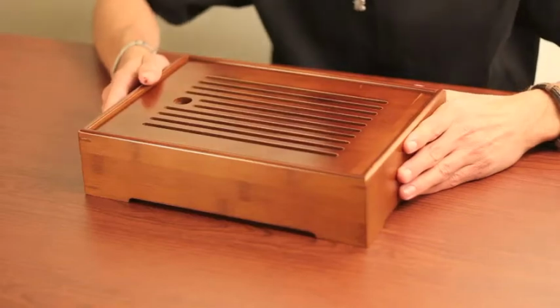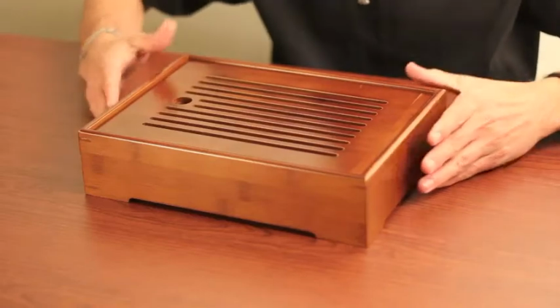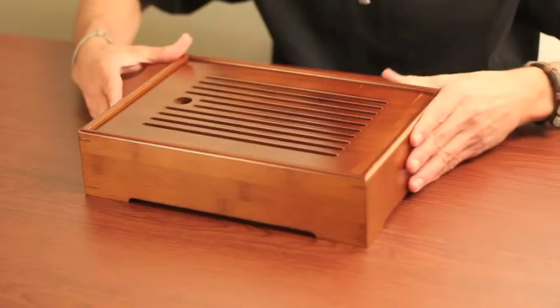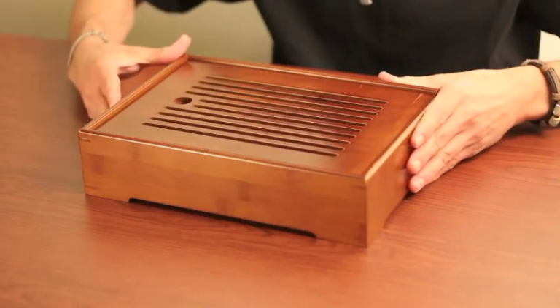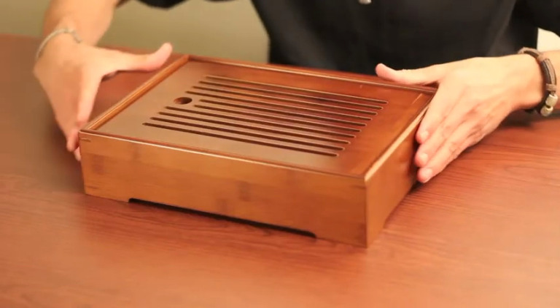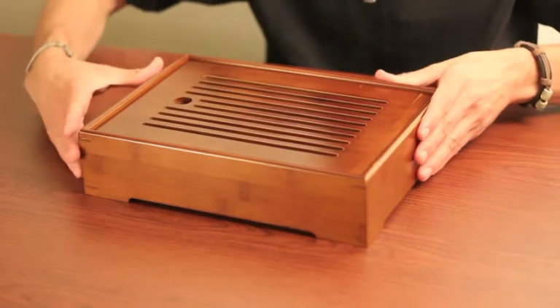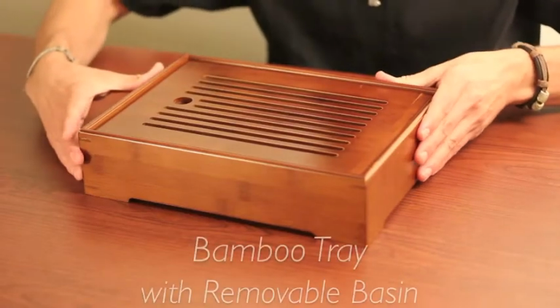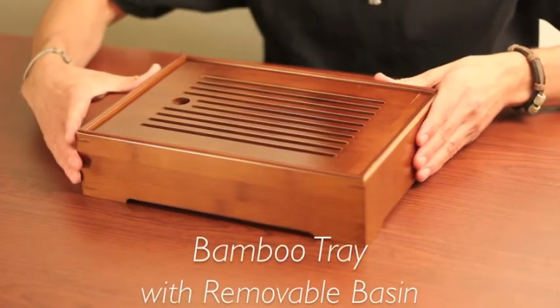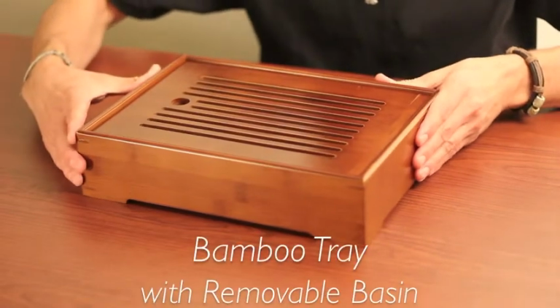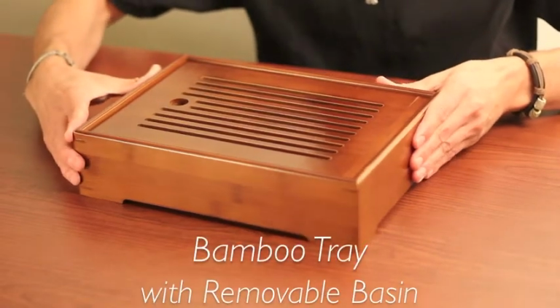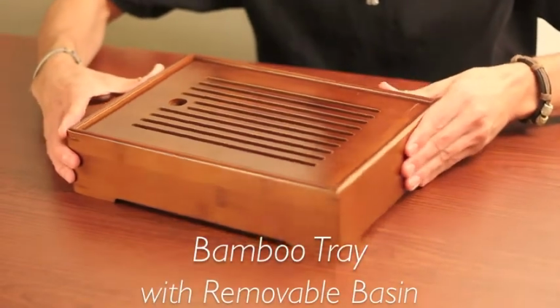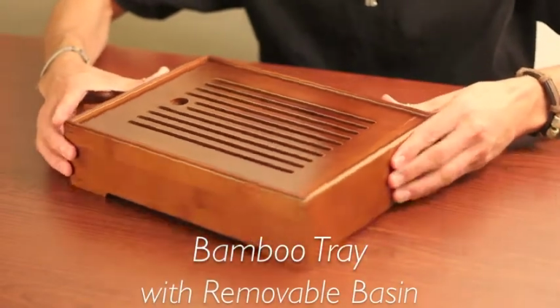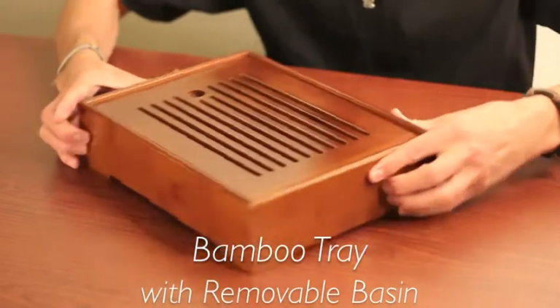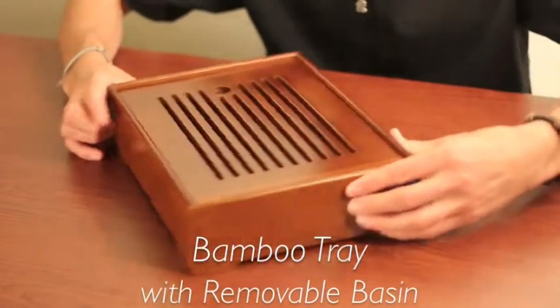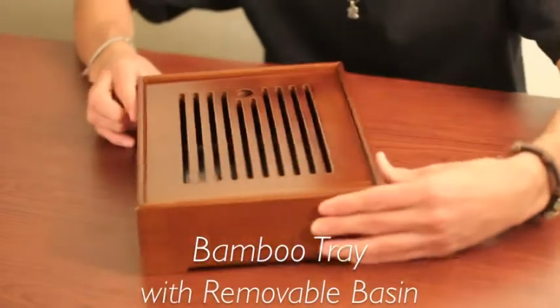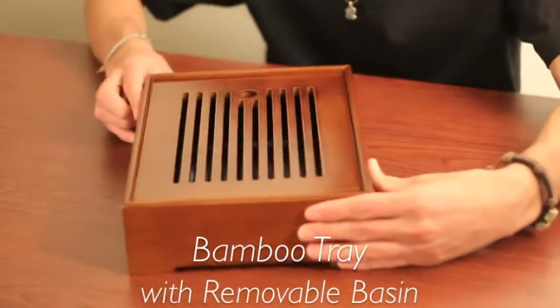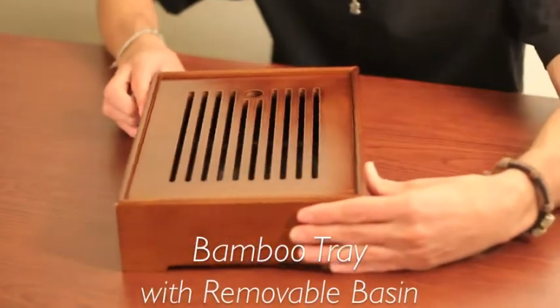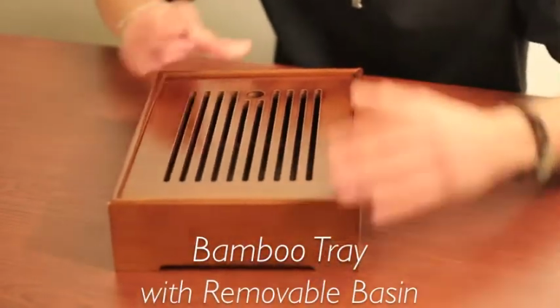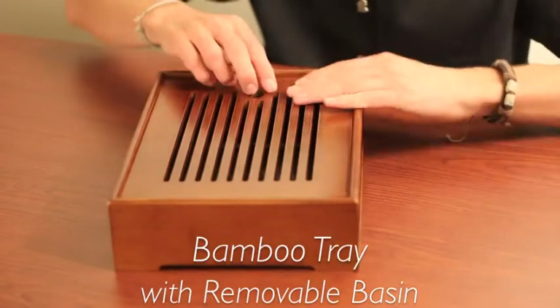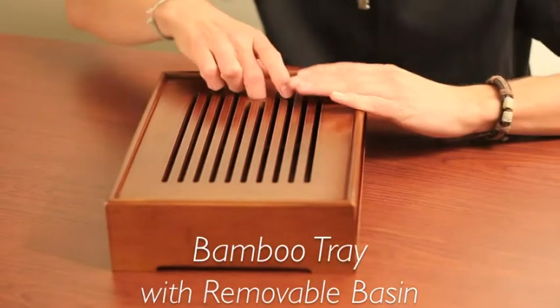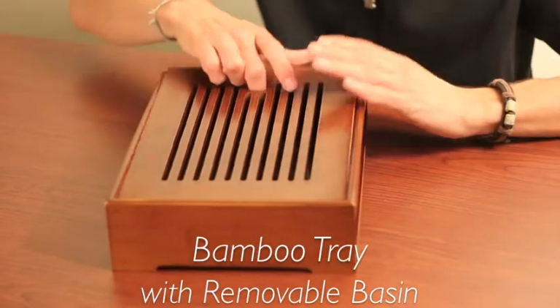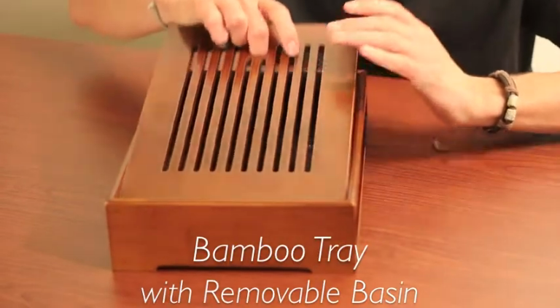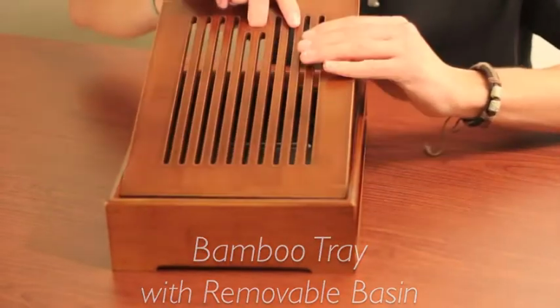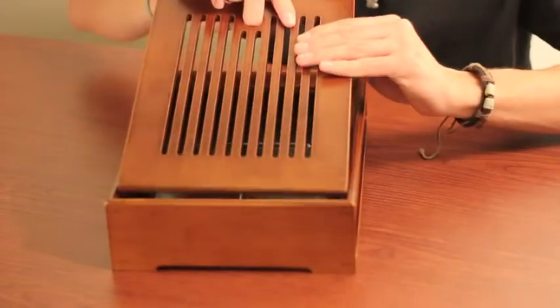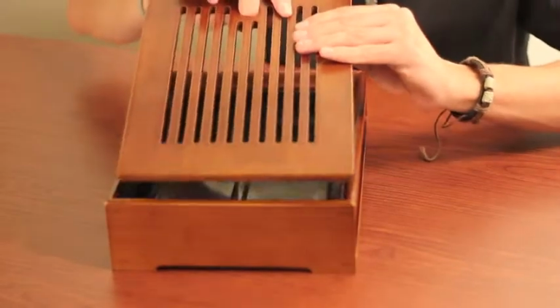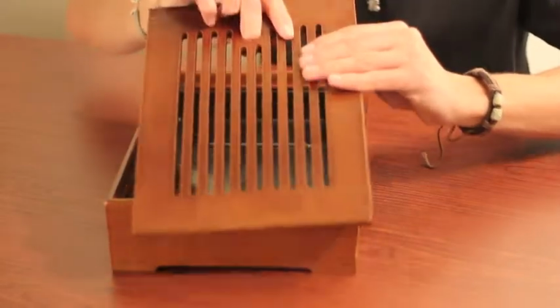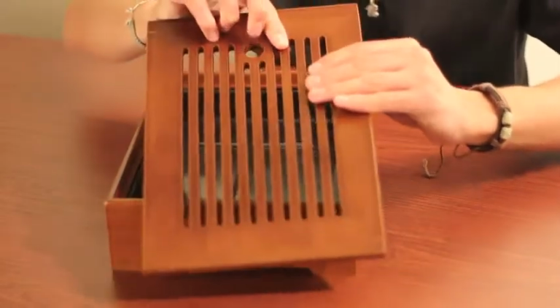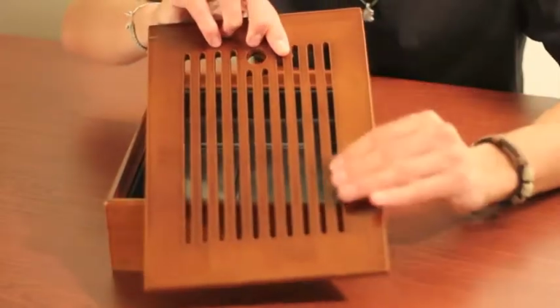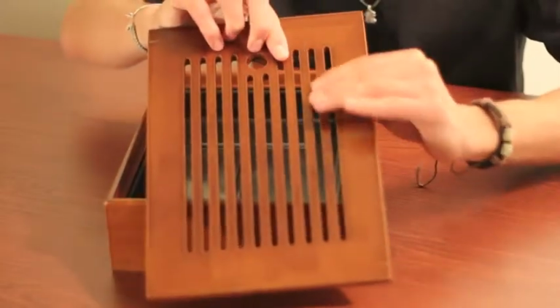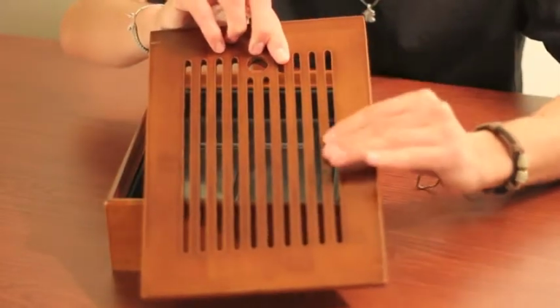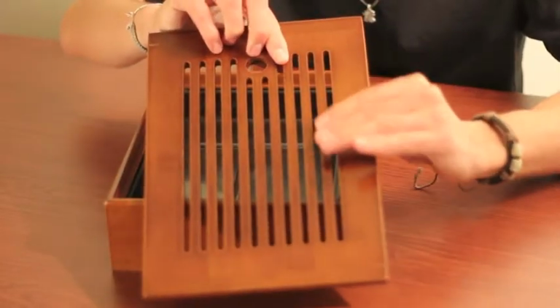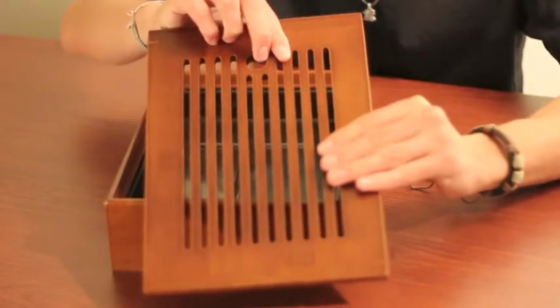What's up guys, this is the bamboo tray with removable basin. You have the top here that comes off and has slits for the water to drain.